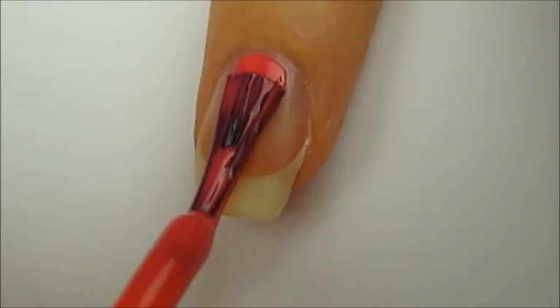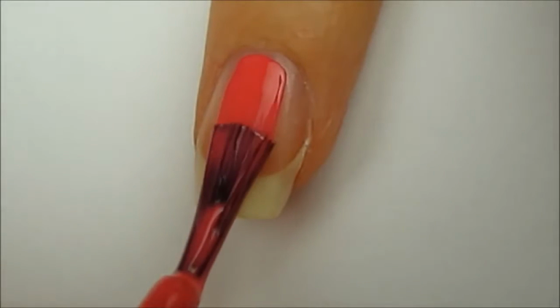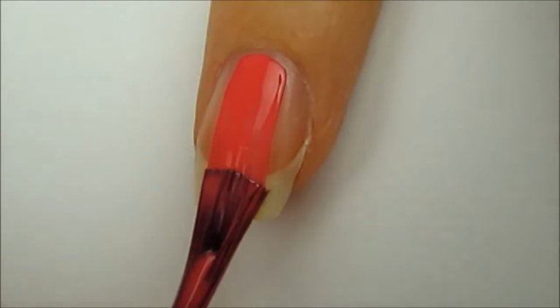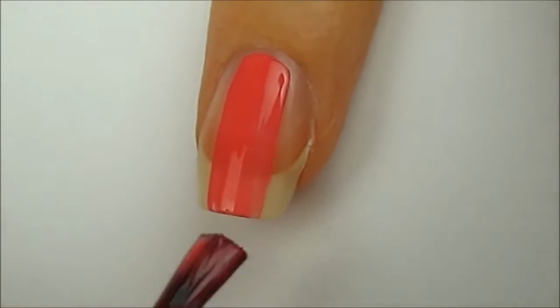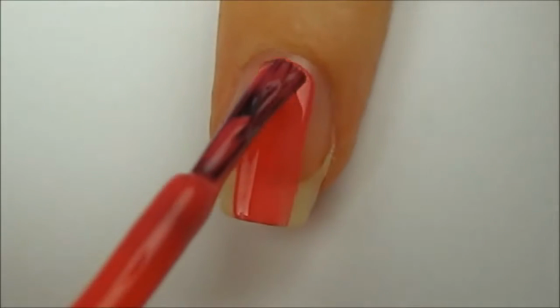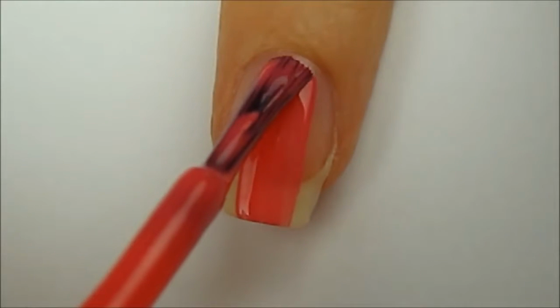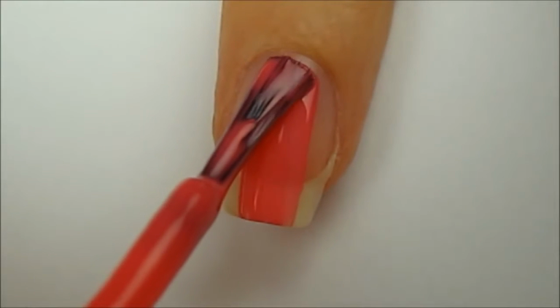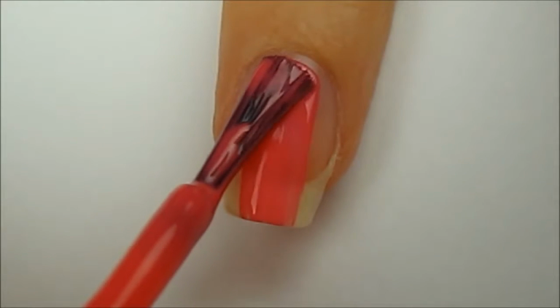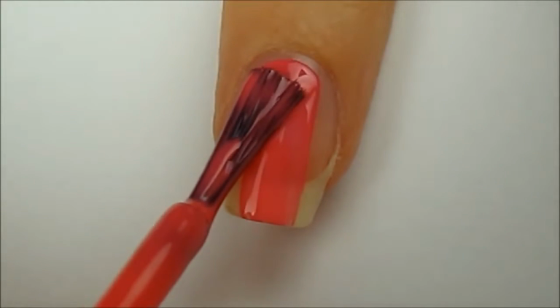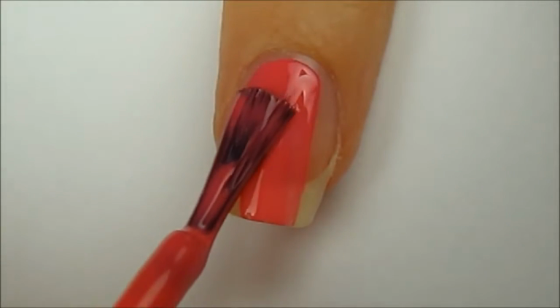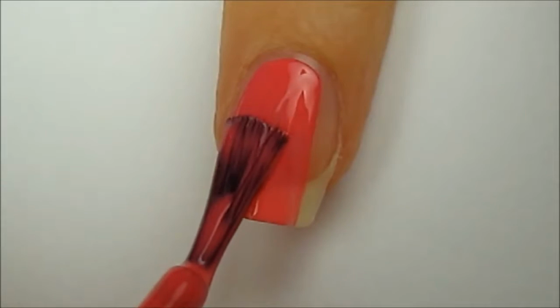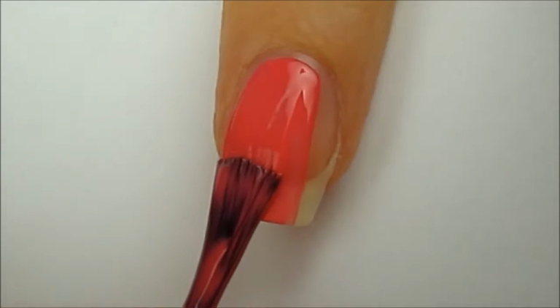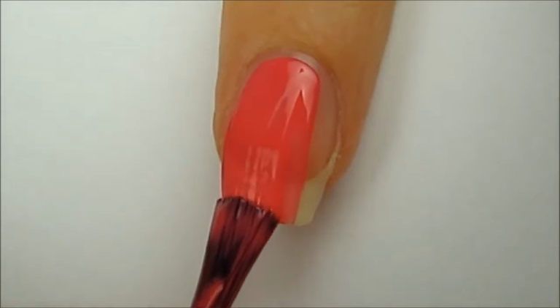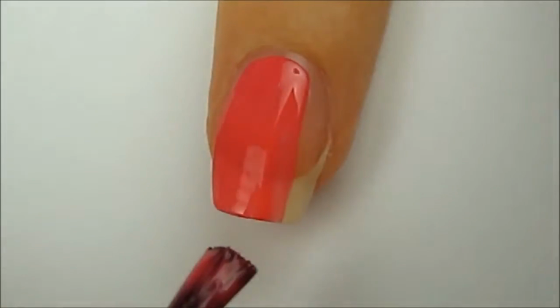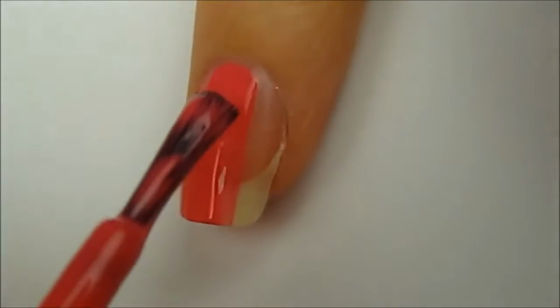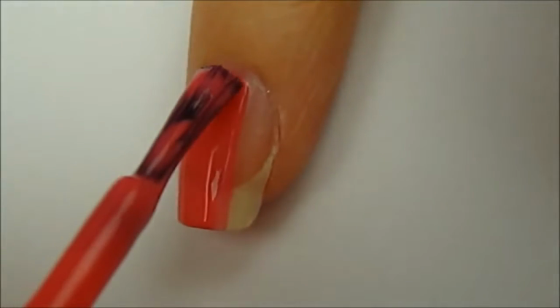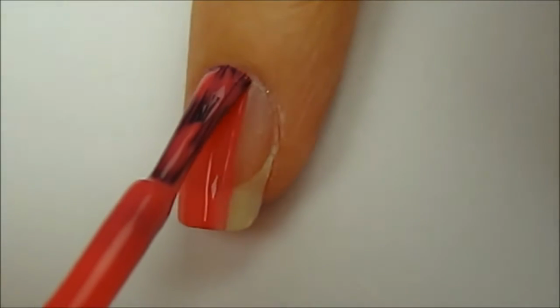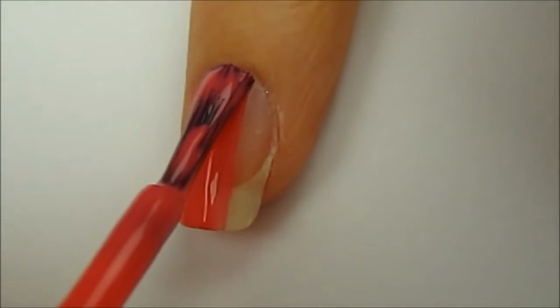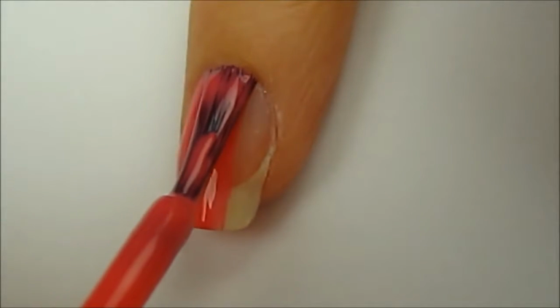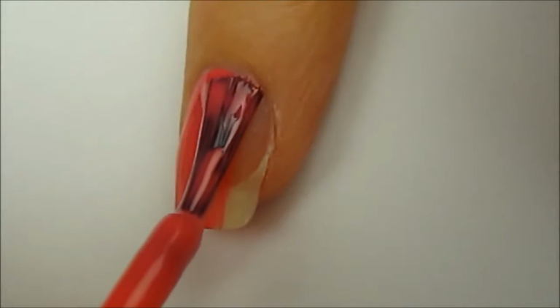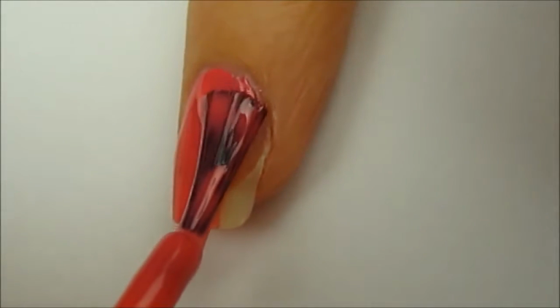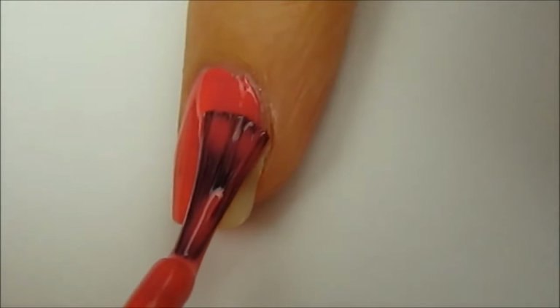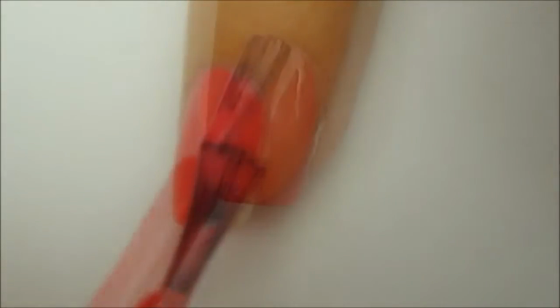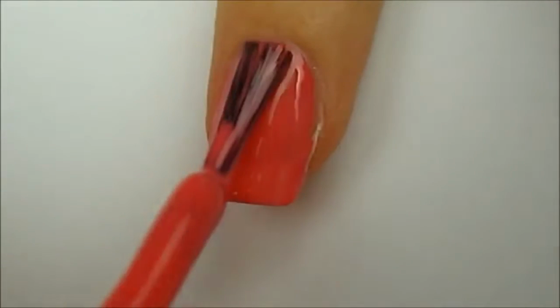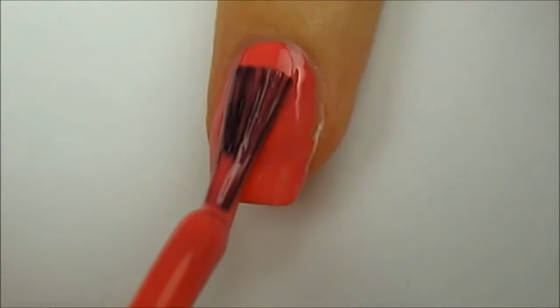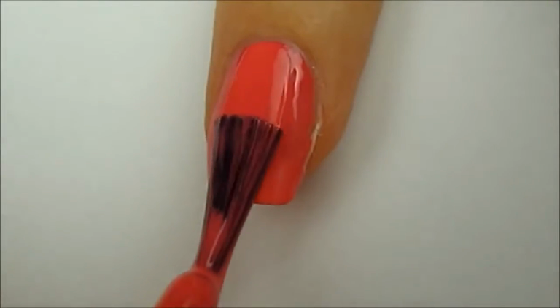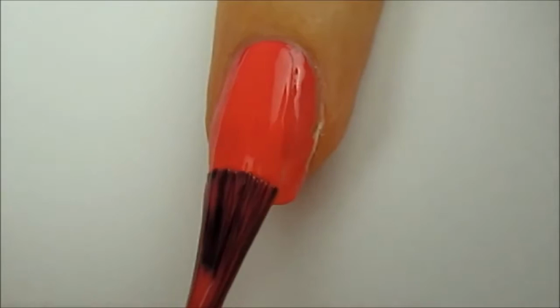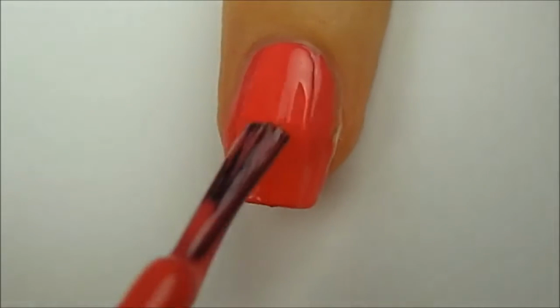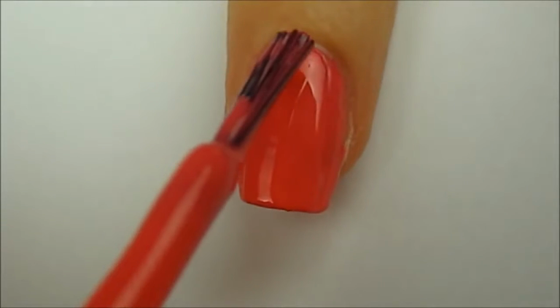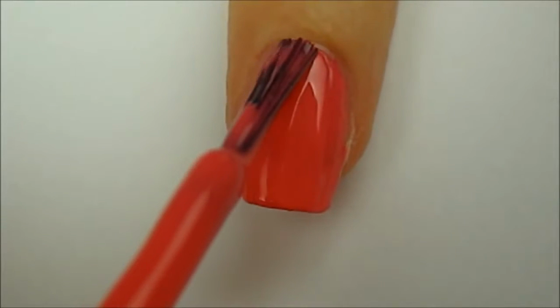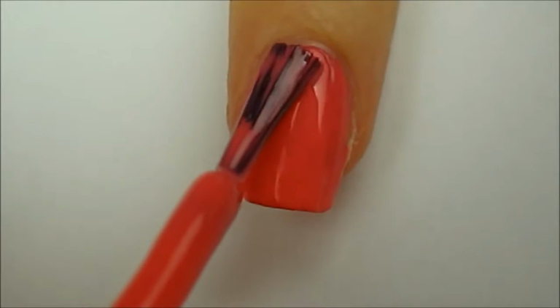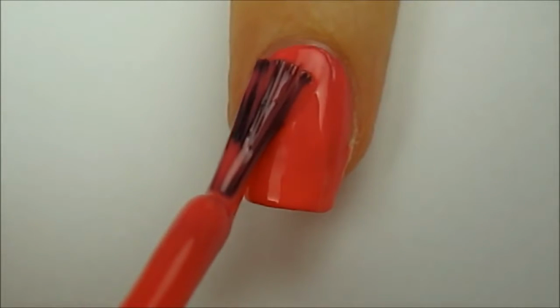Start off with a base coat to protect your natural nails. I've already applied mine and have moved on to the second step, which is to paint your nails two thin coats of a color that matches your prom dress.